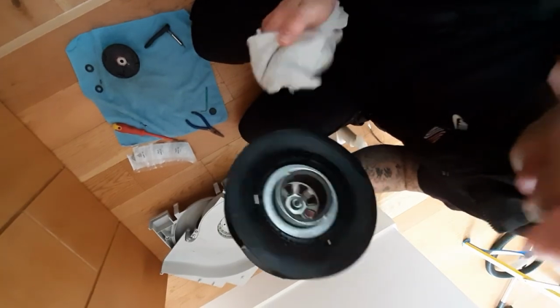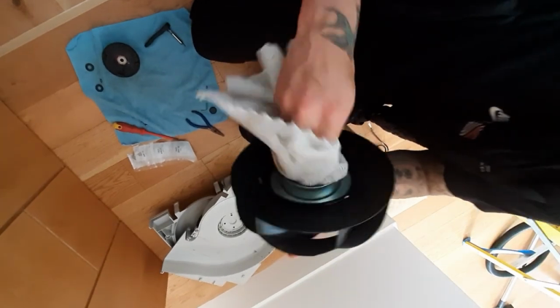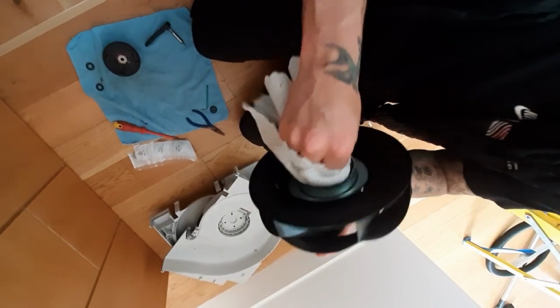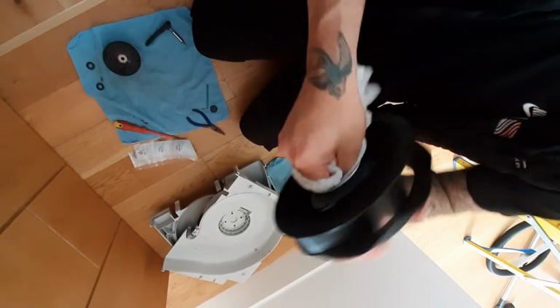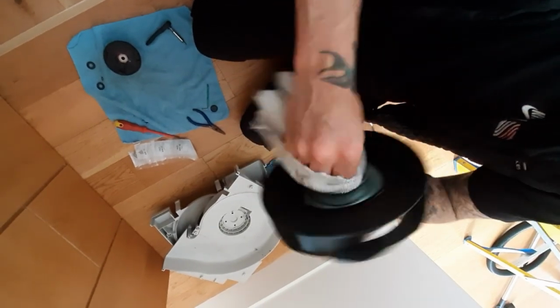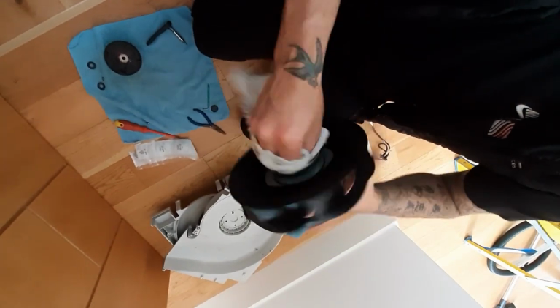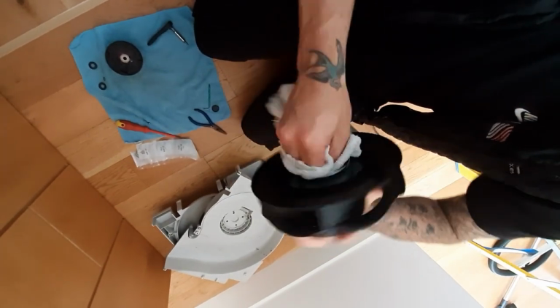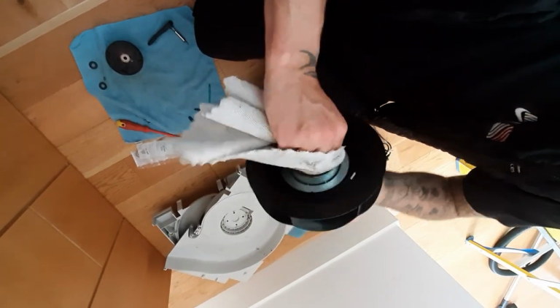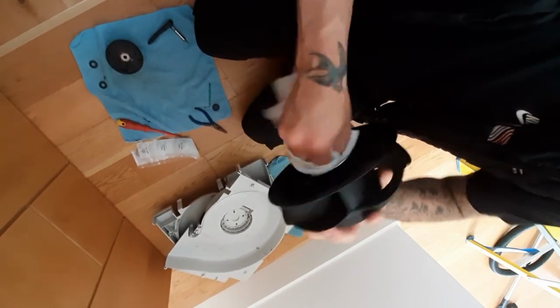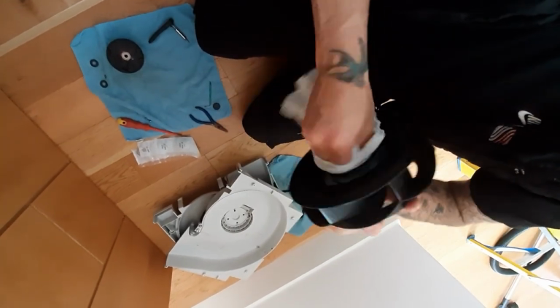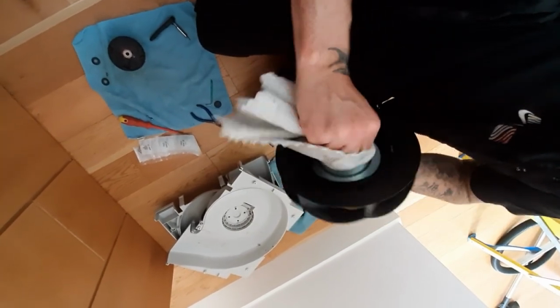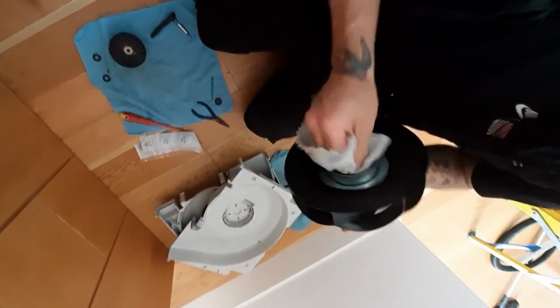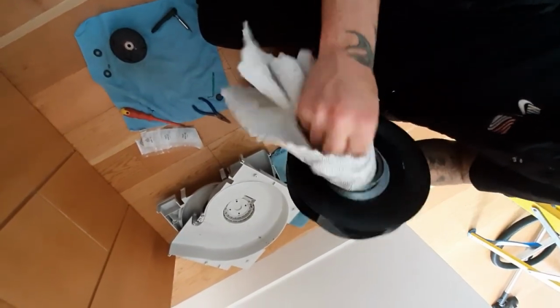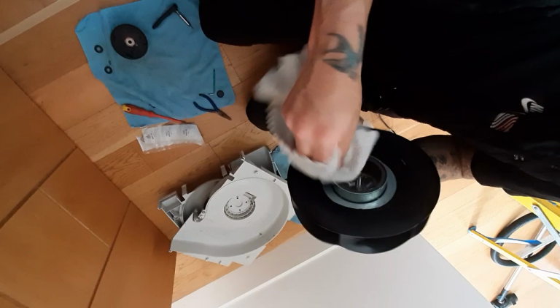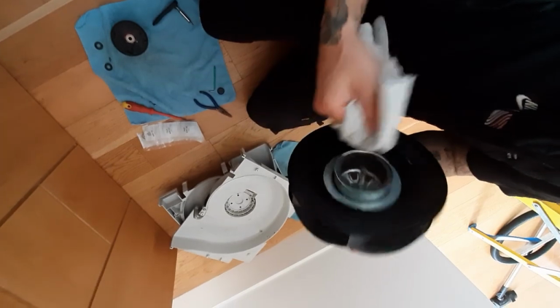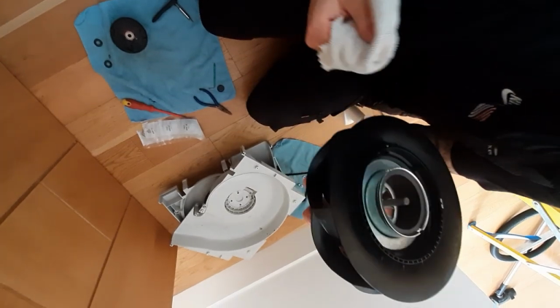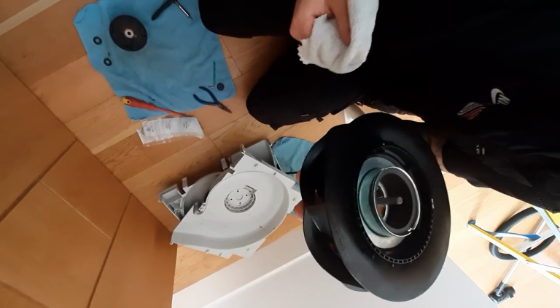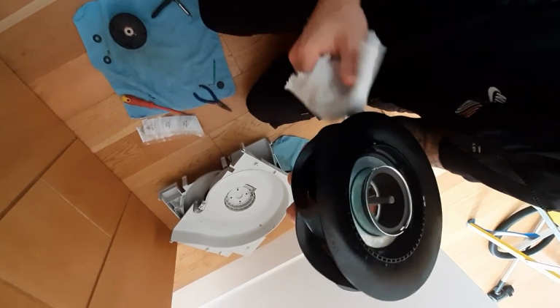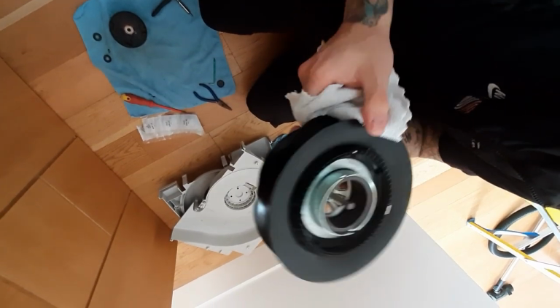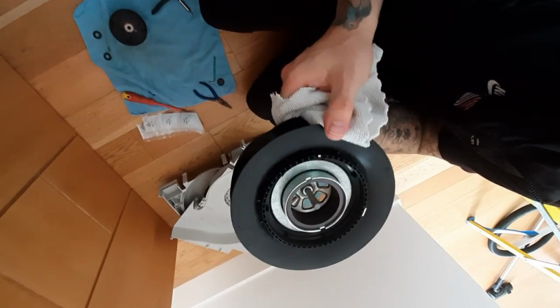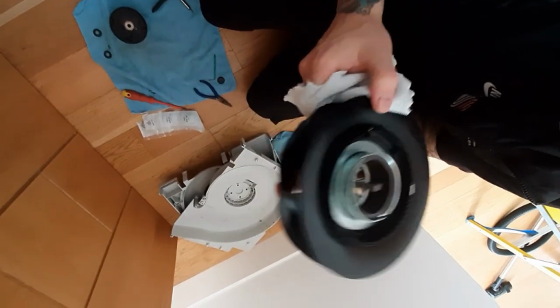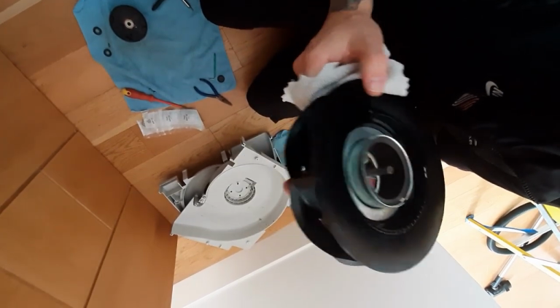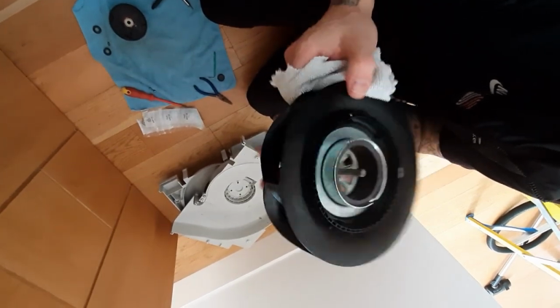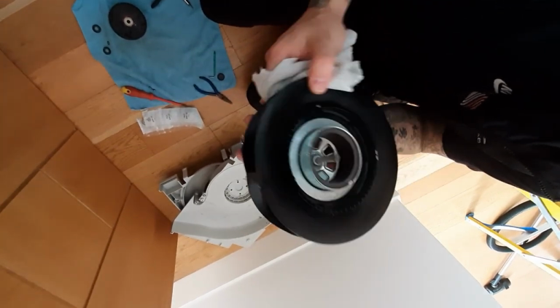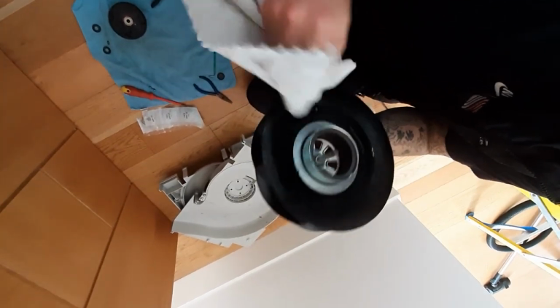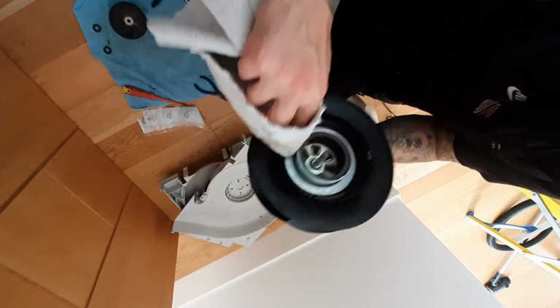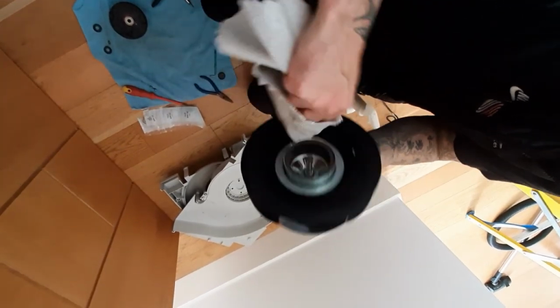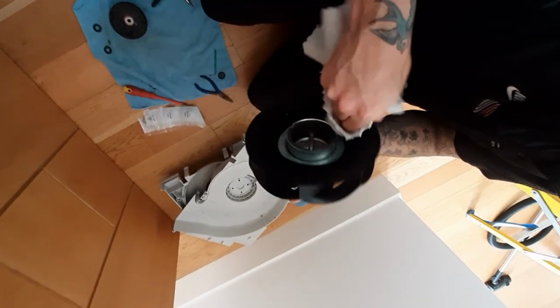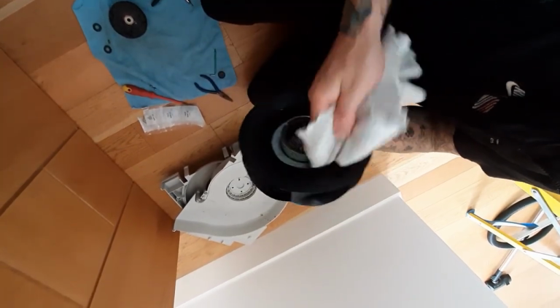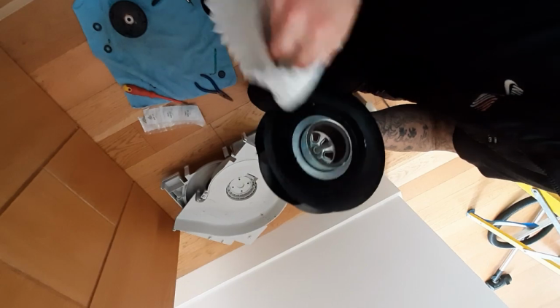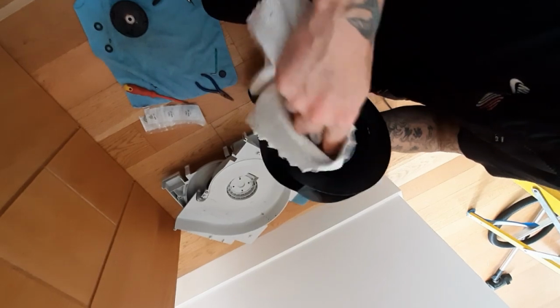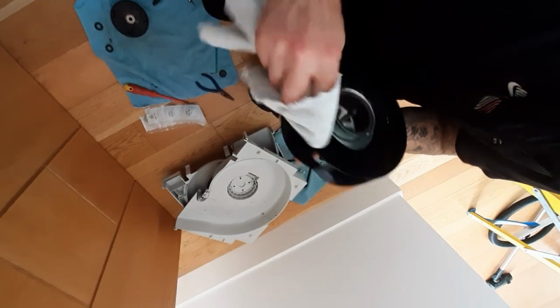I want to make sure that this area where the bearings sit is really nice and clean, and that there's nothing sitting in there that could get into the bearings.